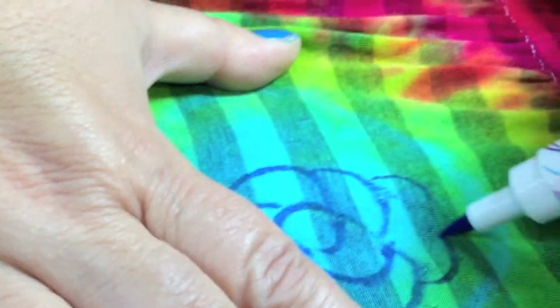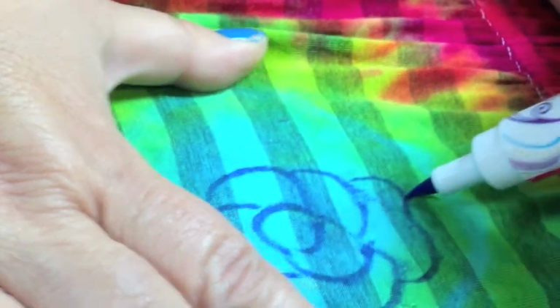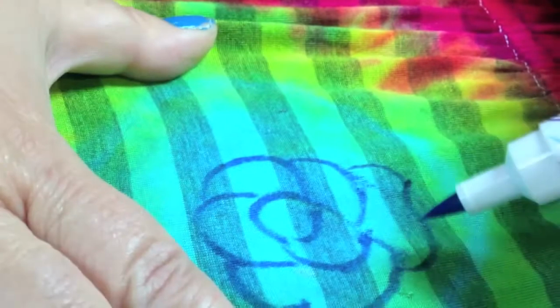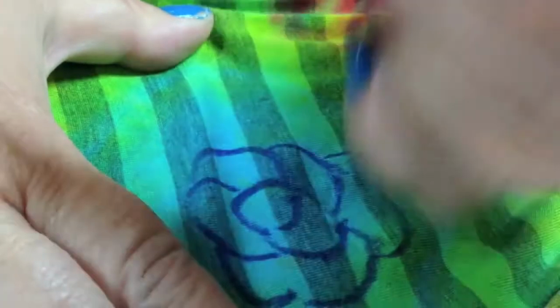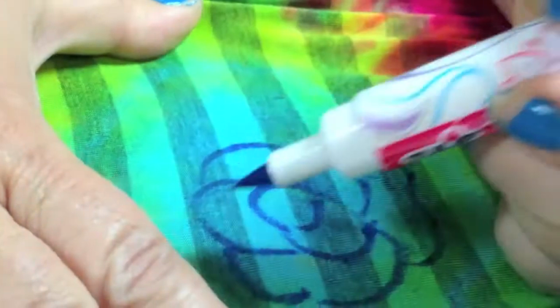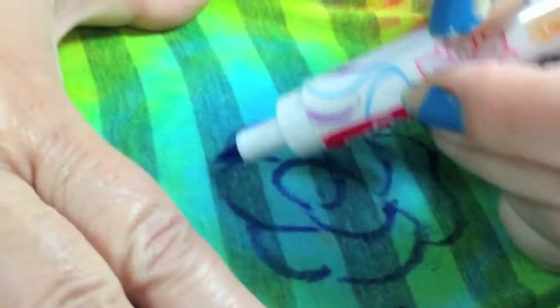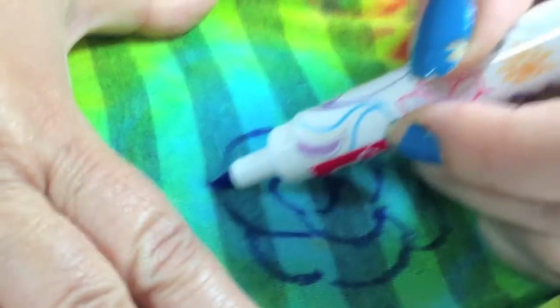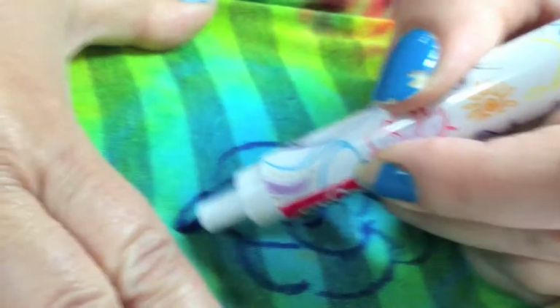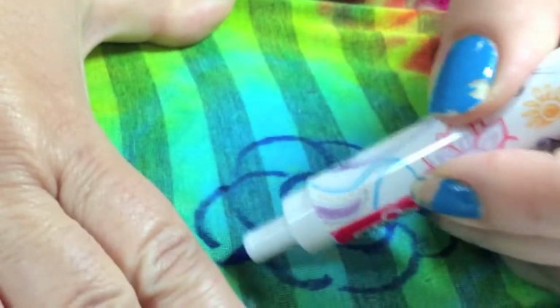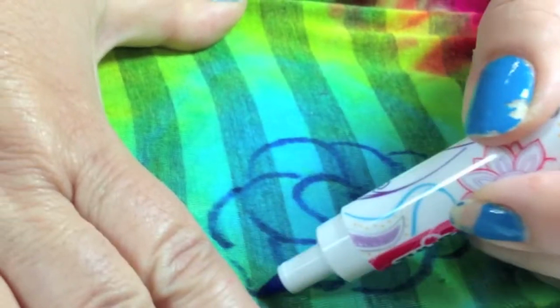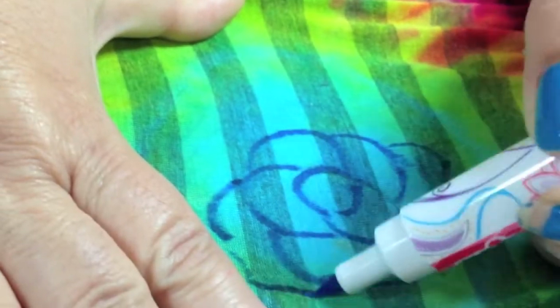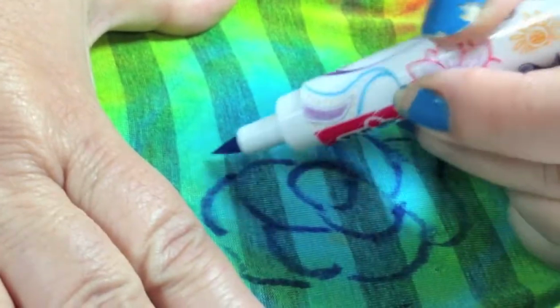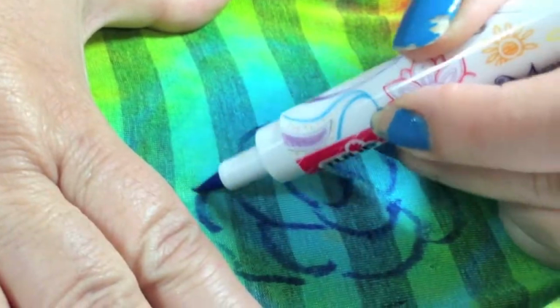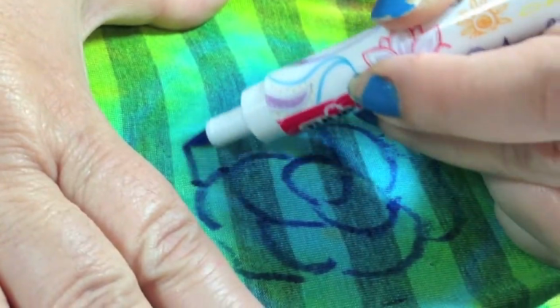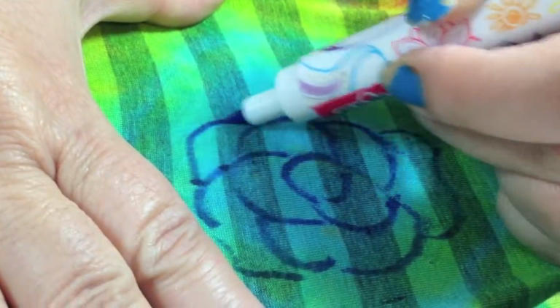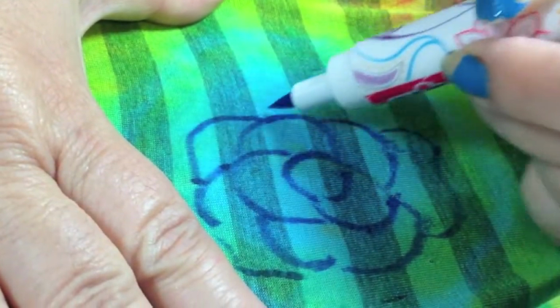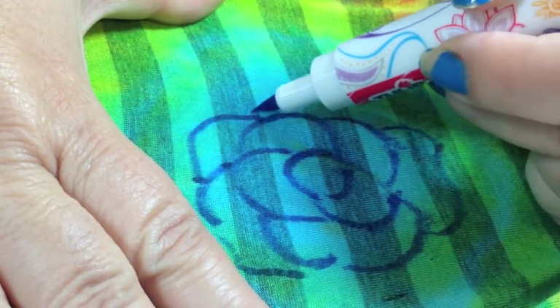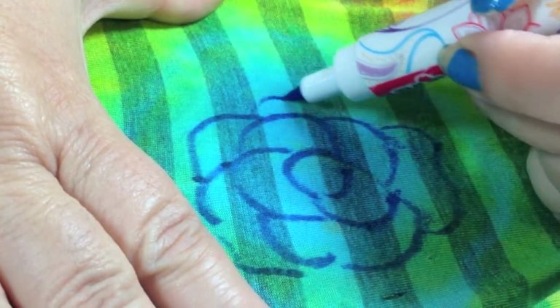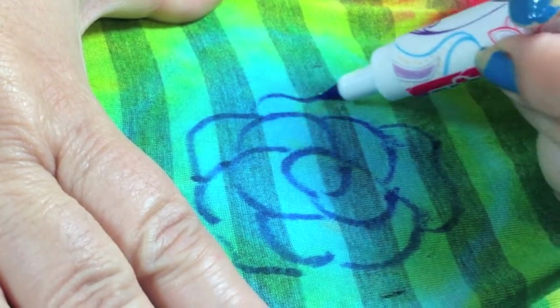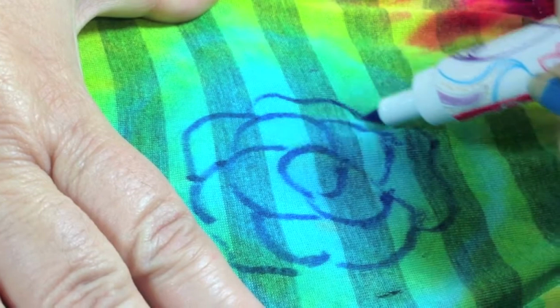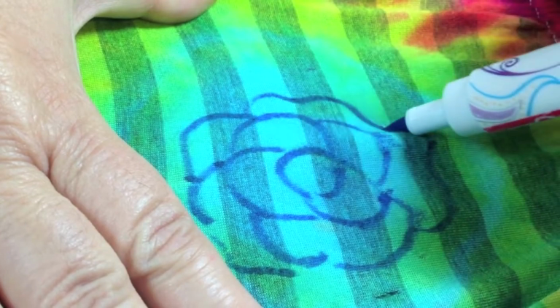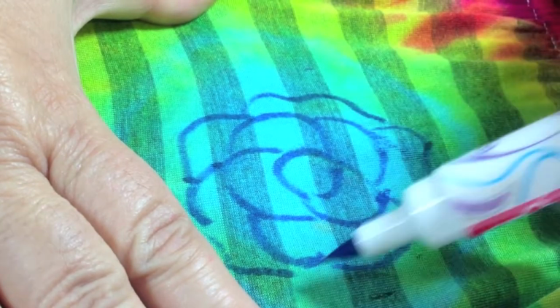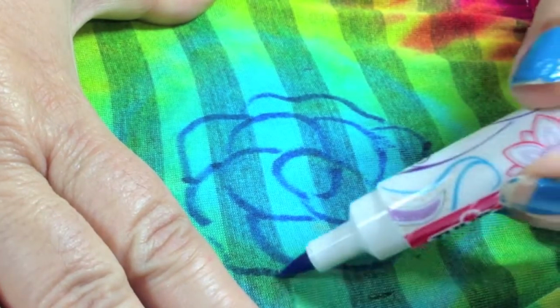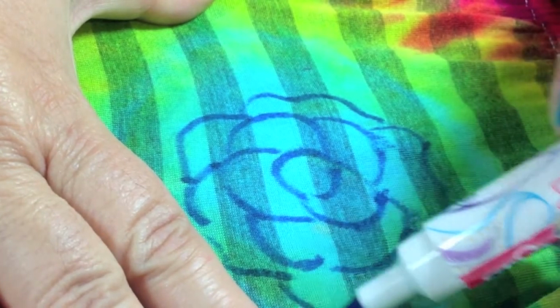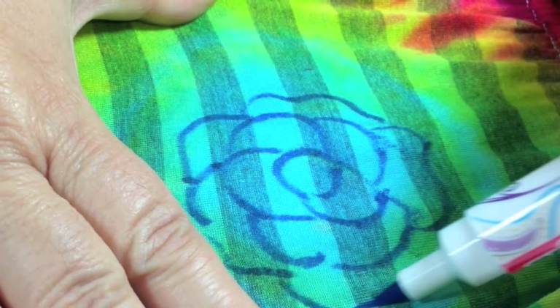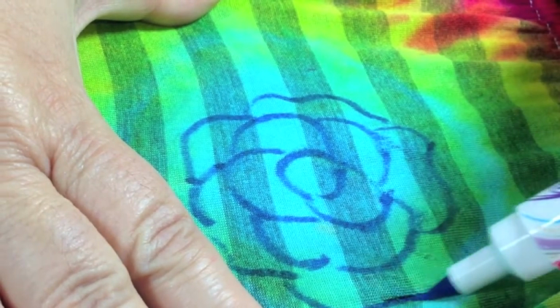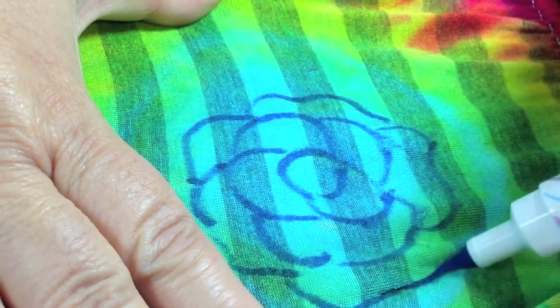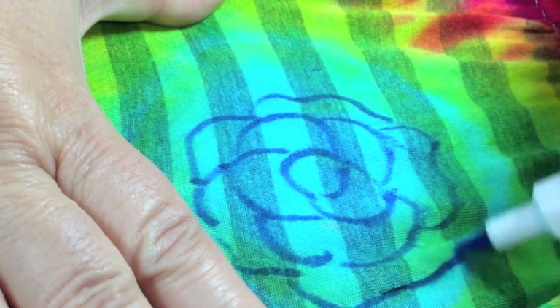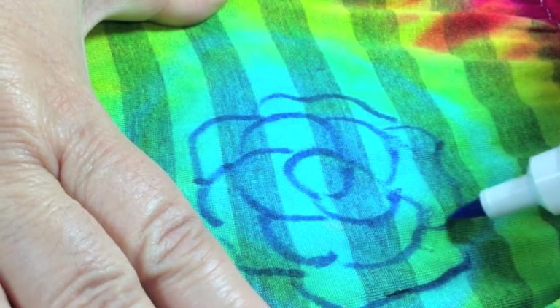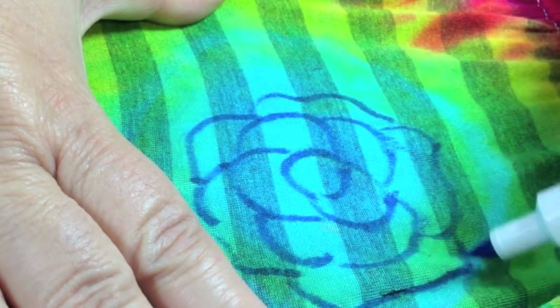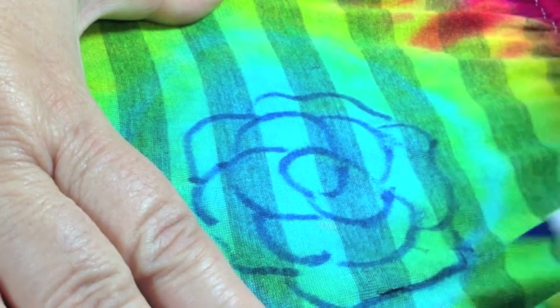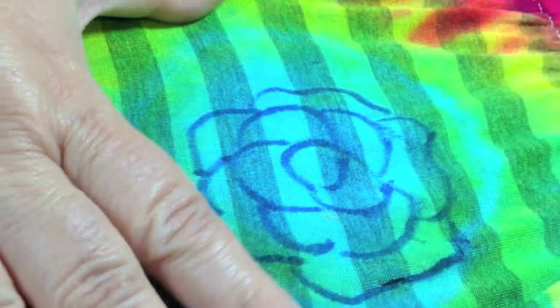I thought I'd leave it at that, but you know what, I decided just to go for it and I doodled over the entire dress using all different colors of markers.